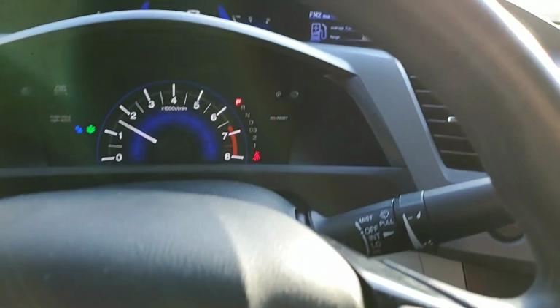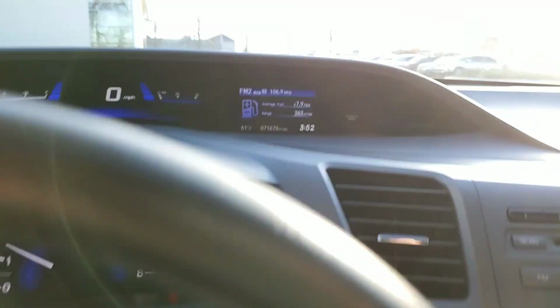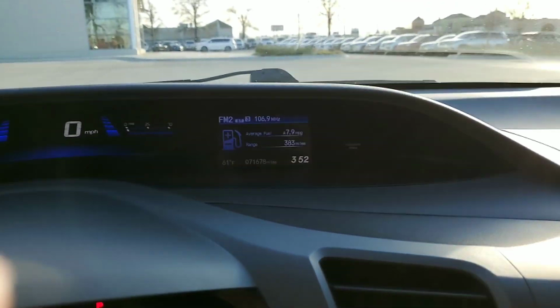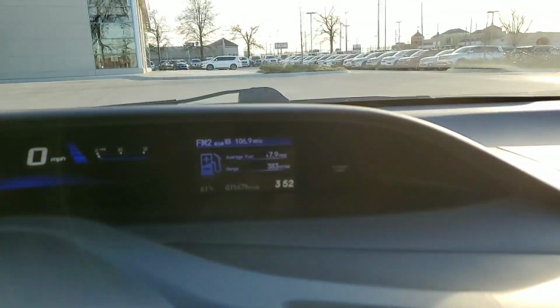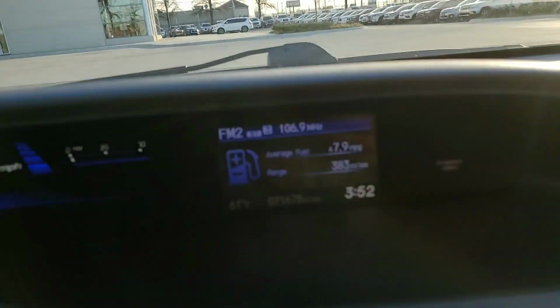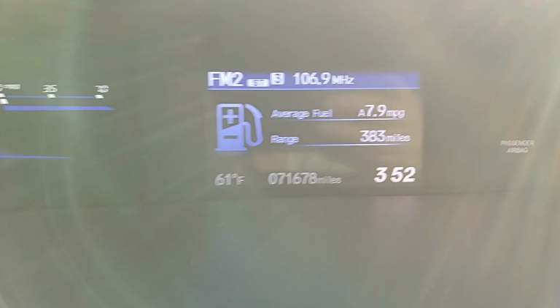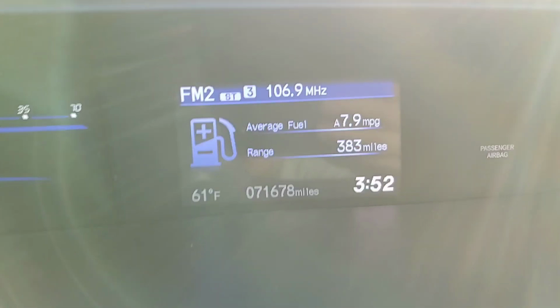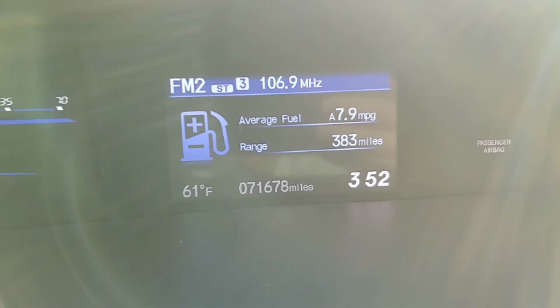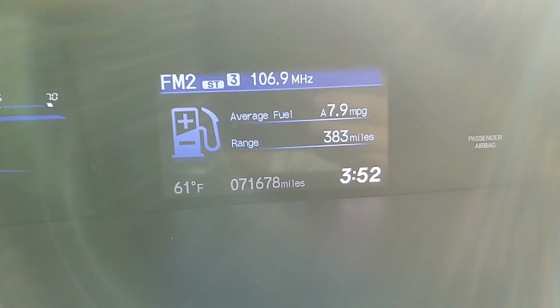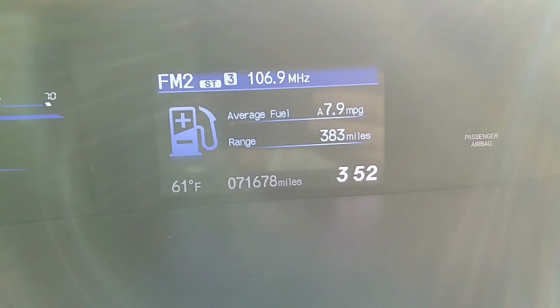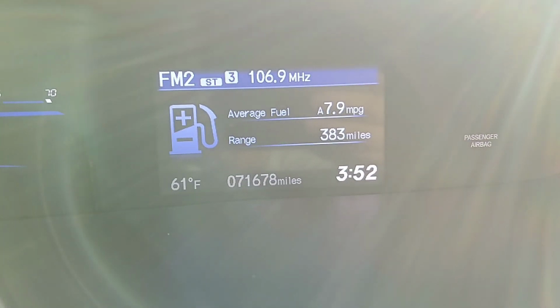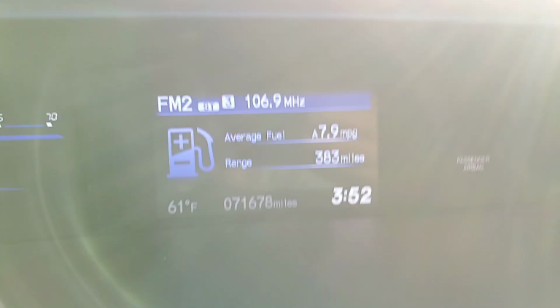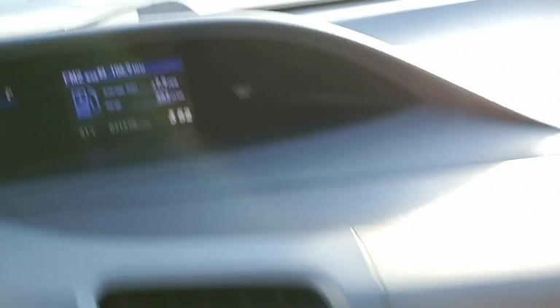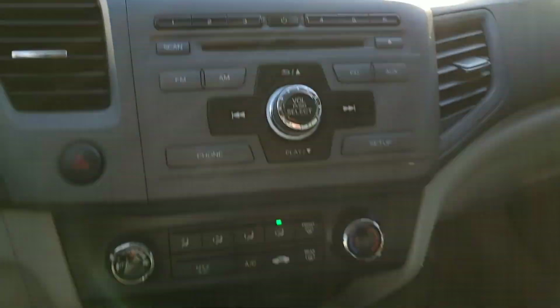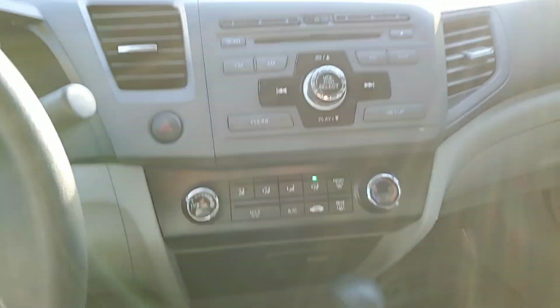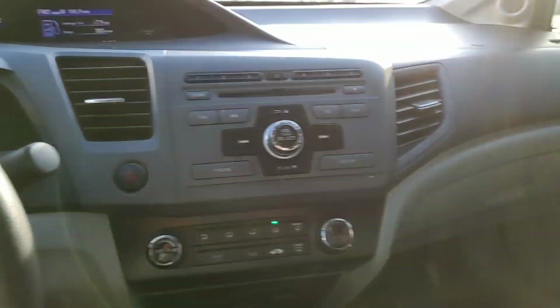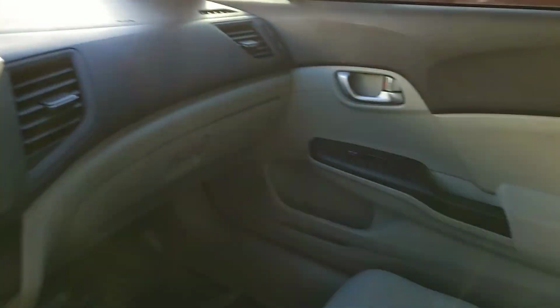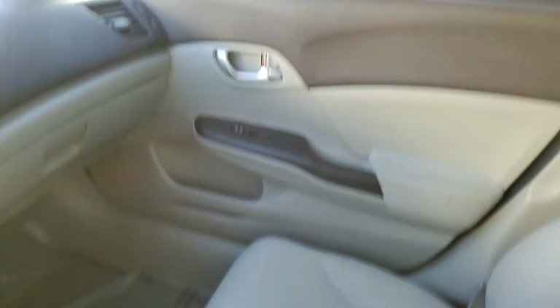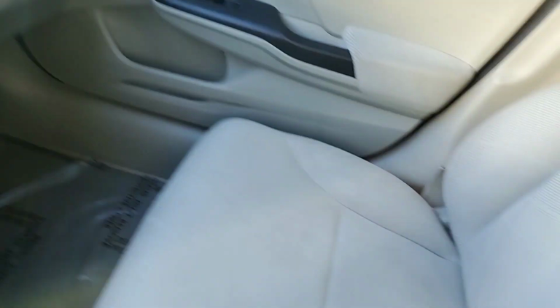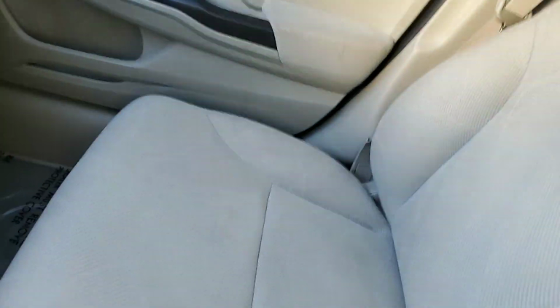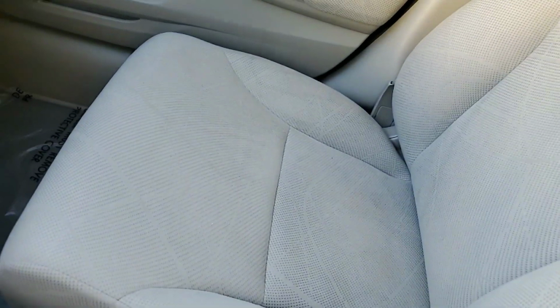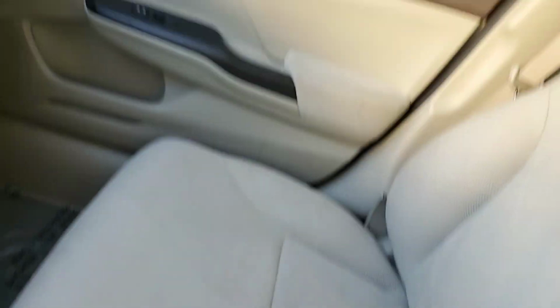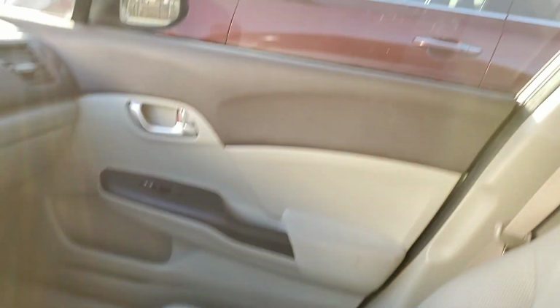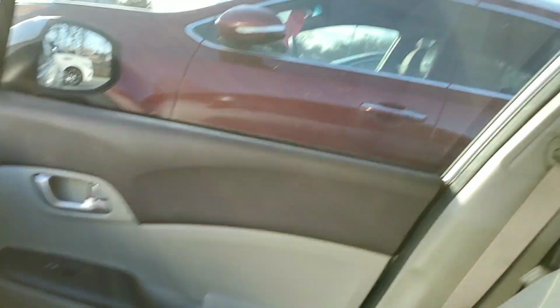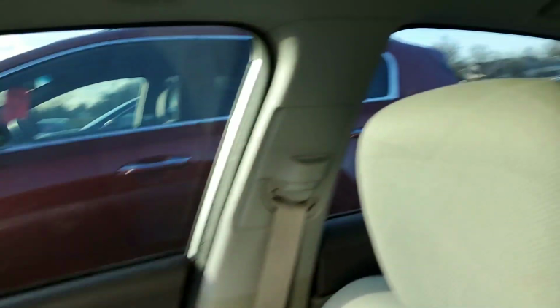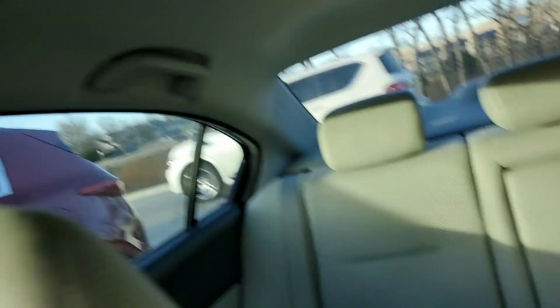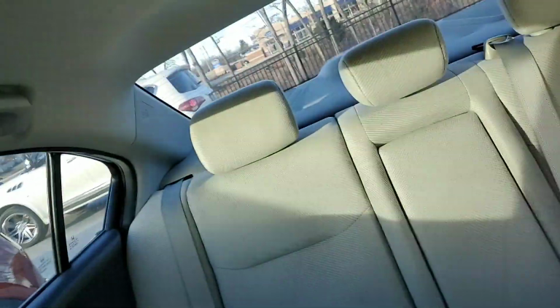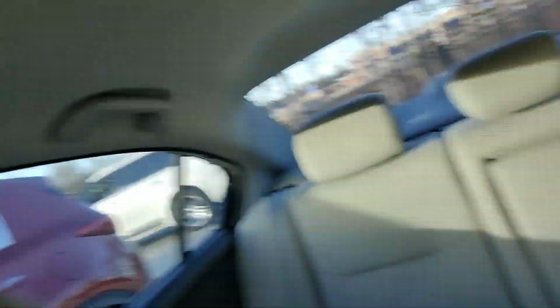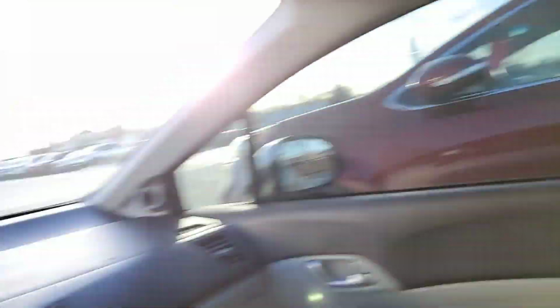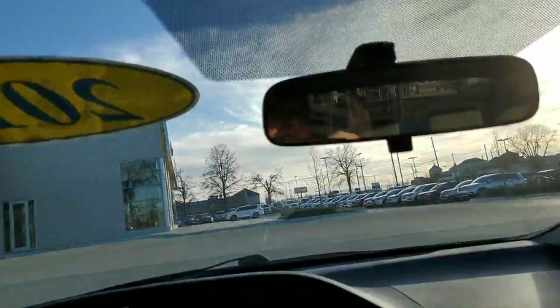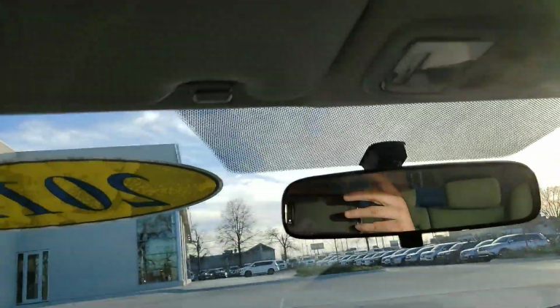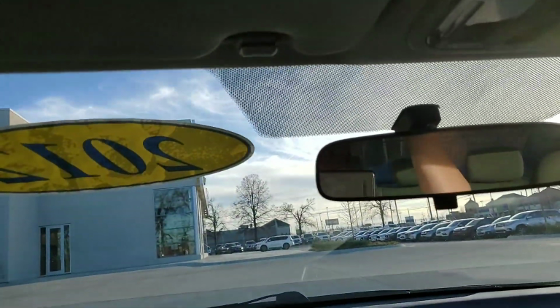It's looking like it has — I don't know how well you can see that — 71,000 miles. It is a clean little car and does have a sunroof.